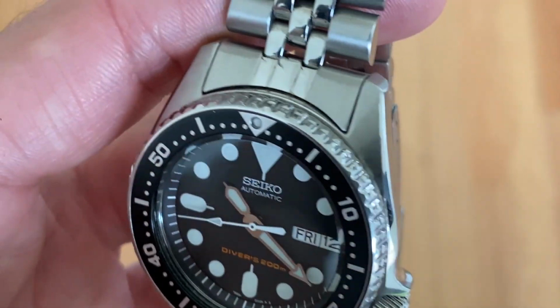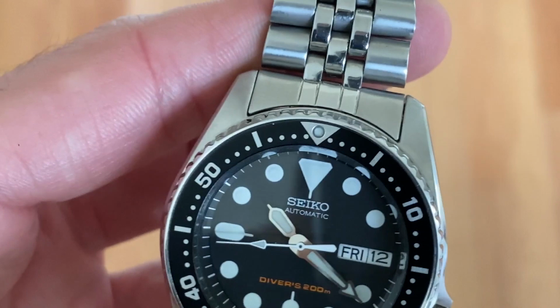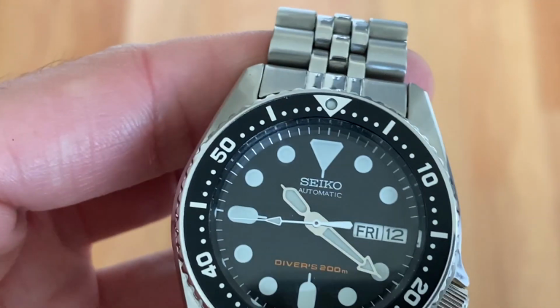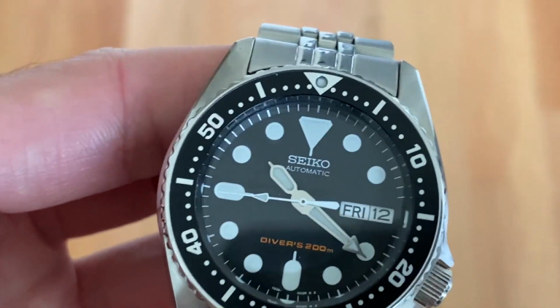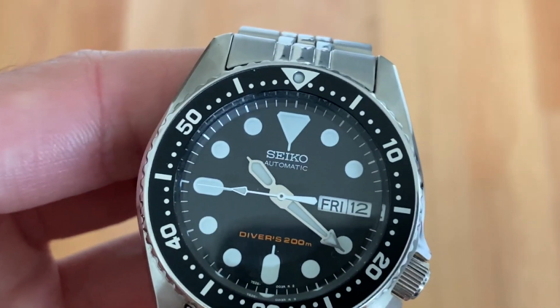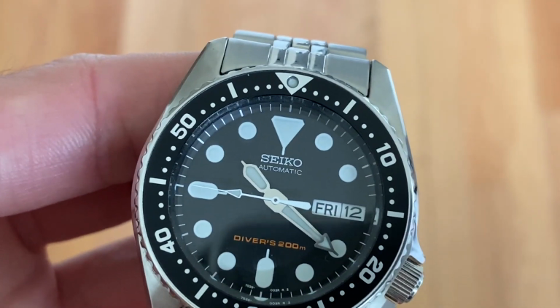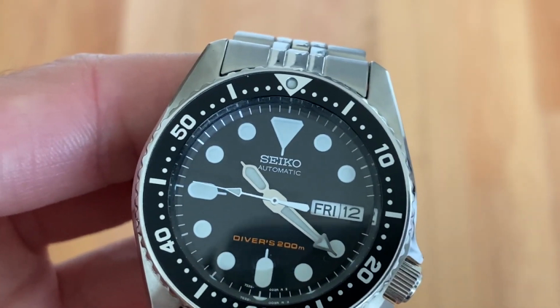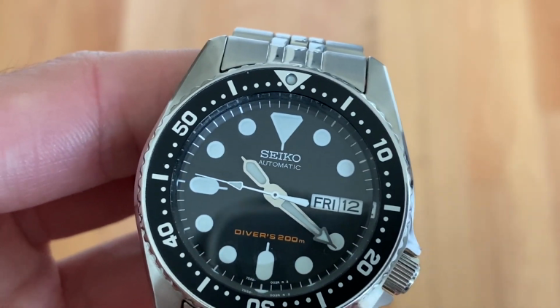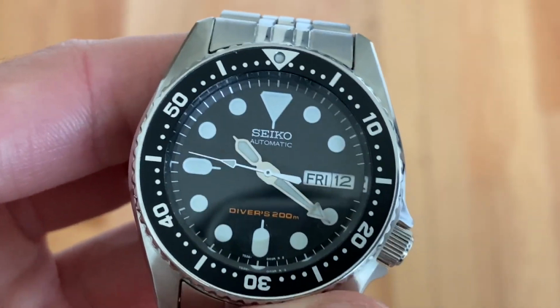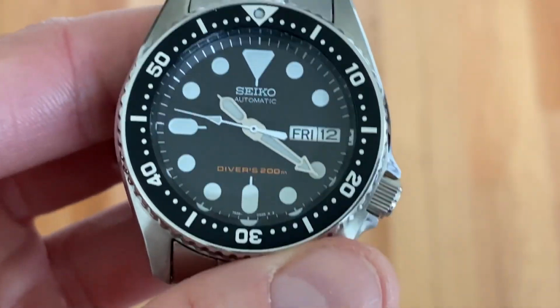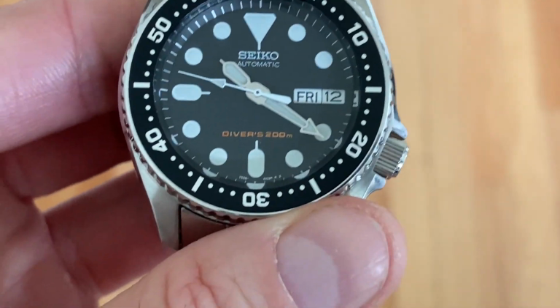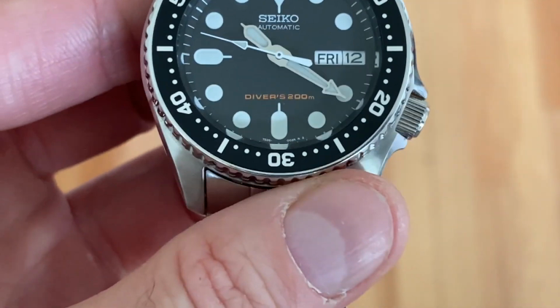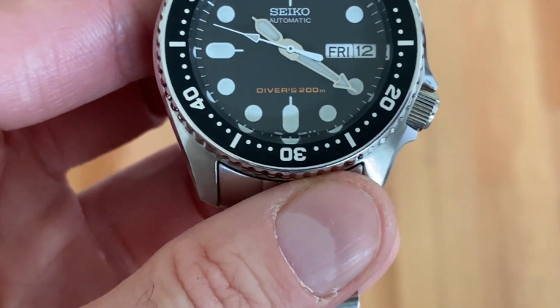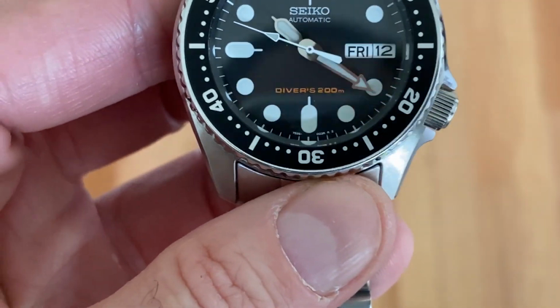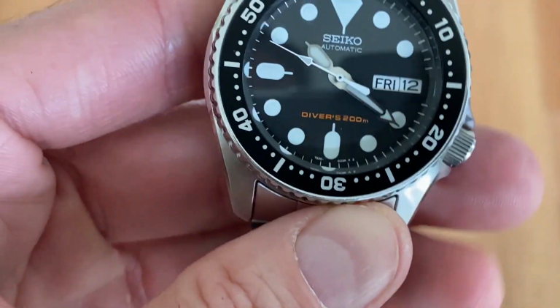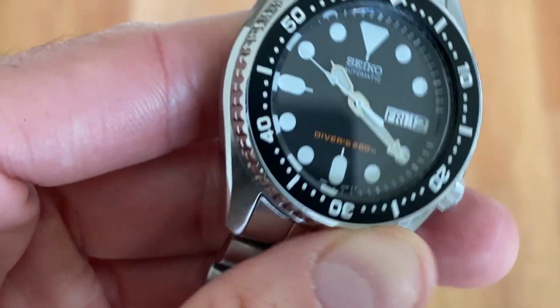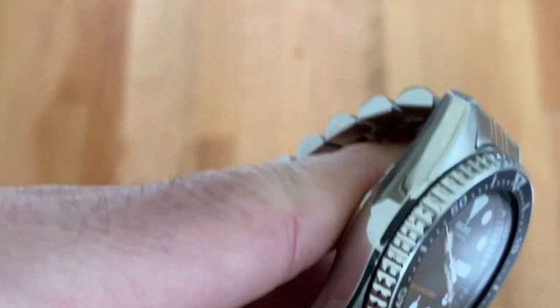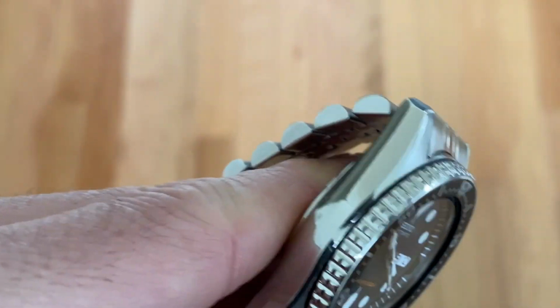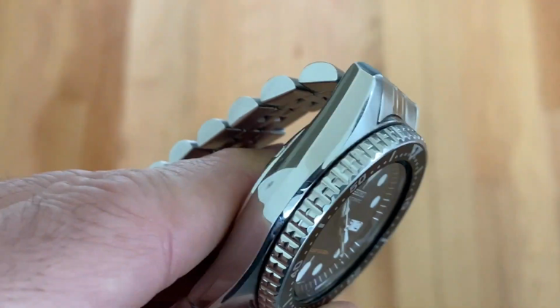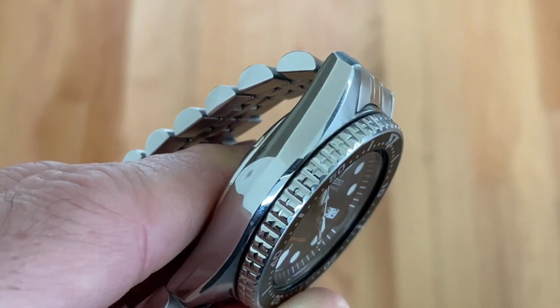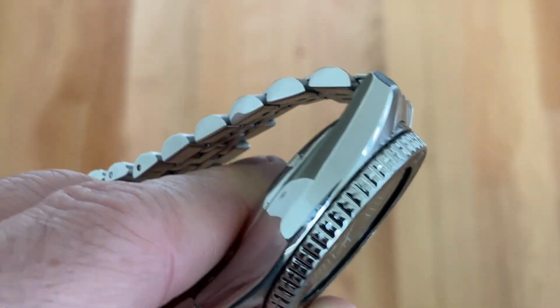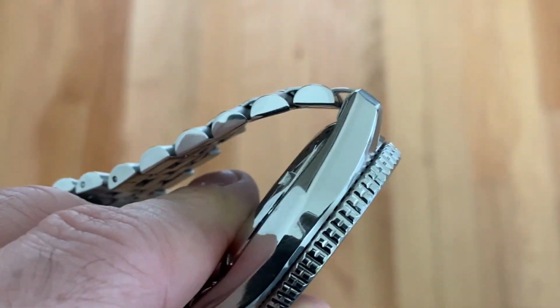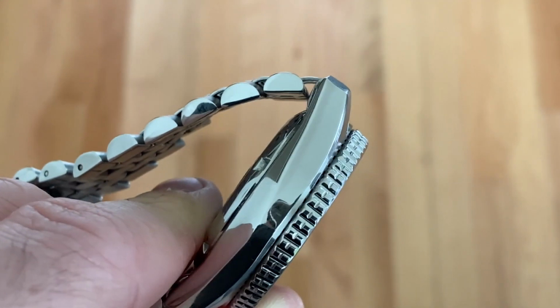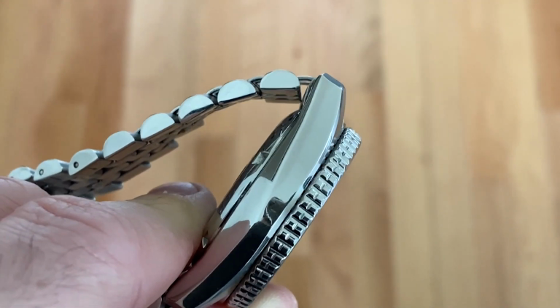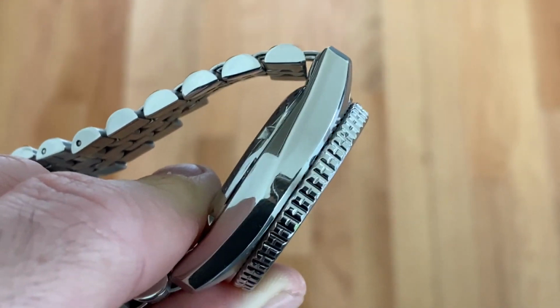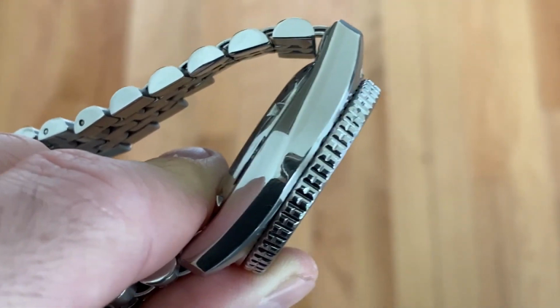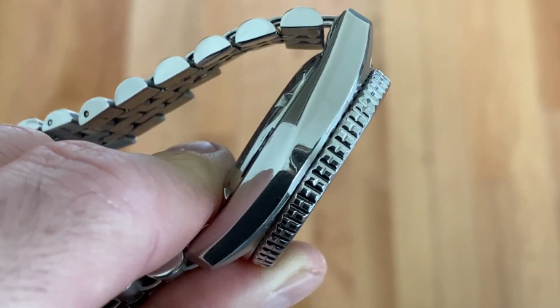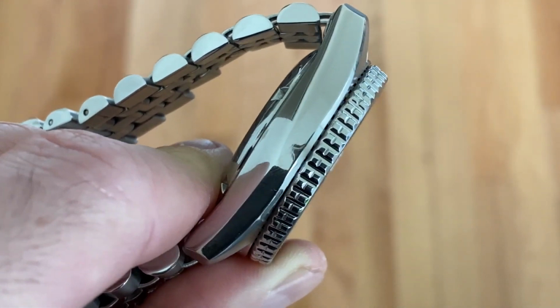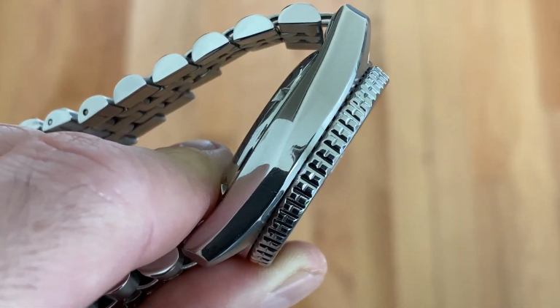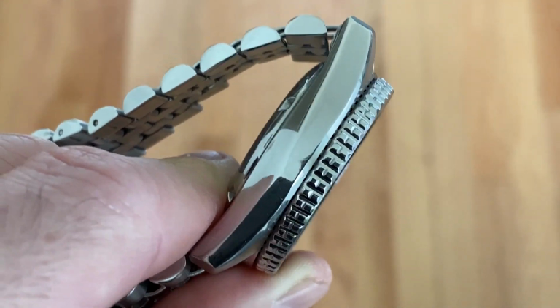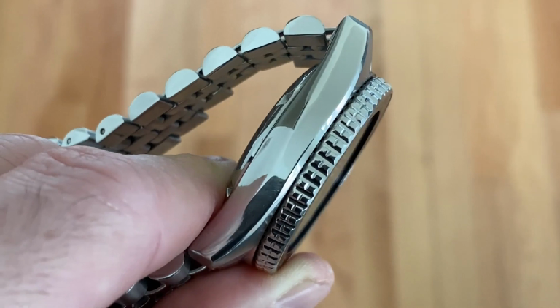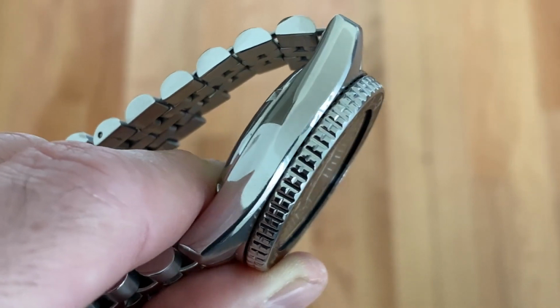Really no scratches or even rub marks or anything on the case. The Hardlex crystal is completely scratch free.